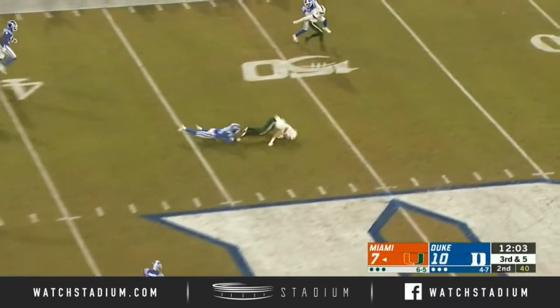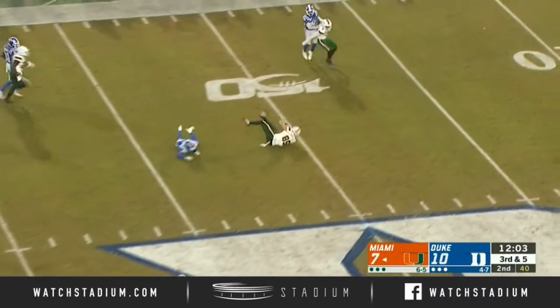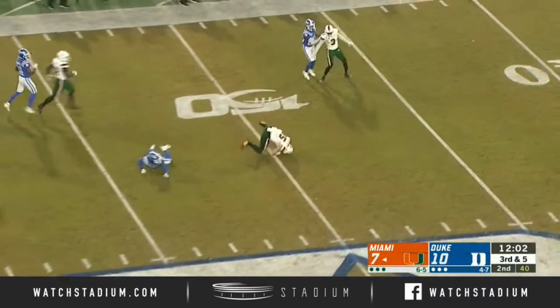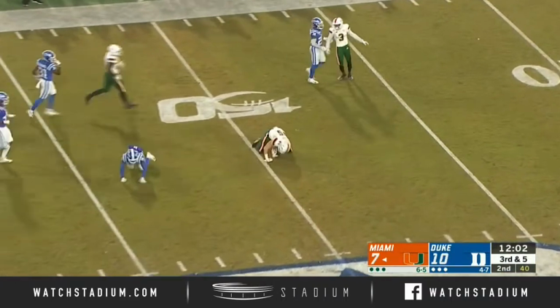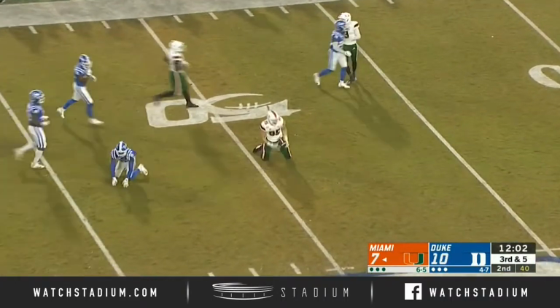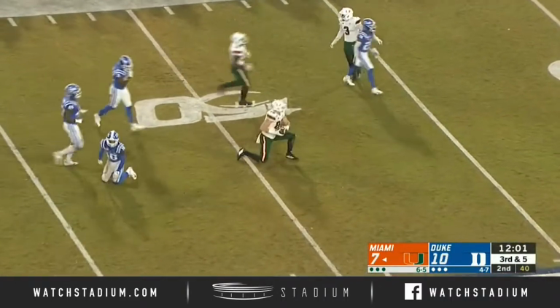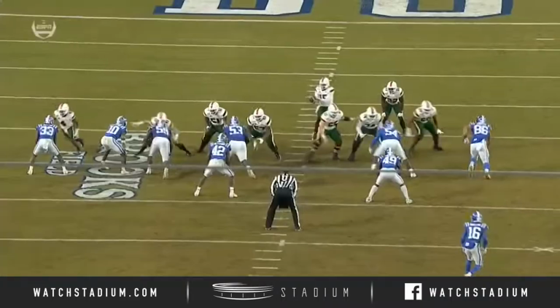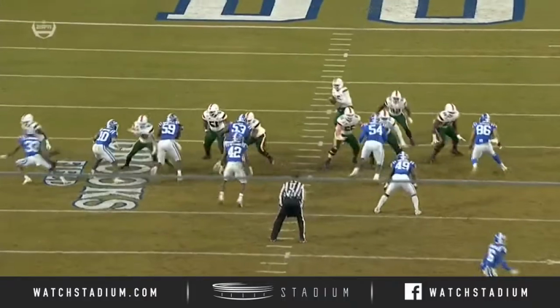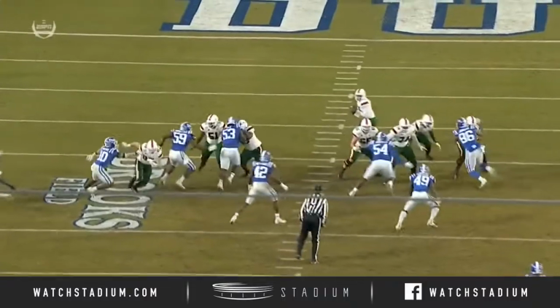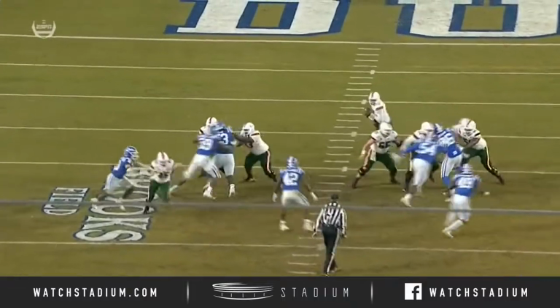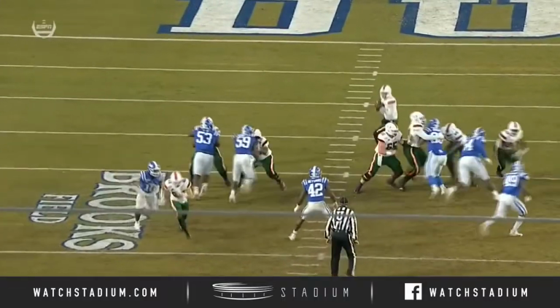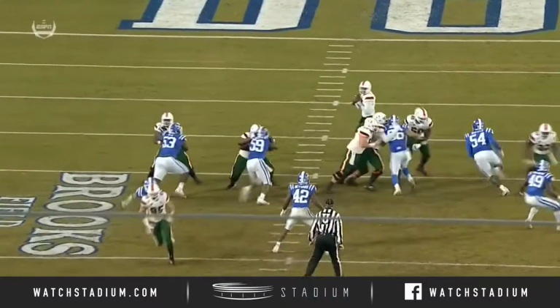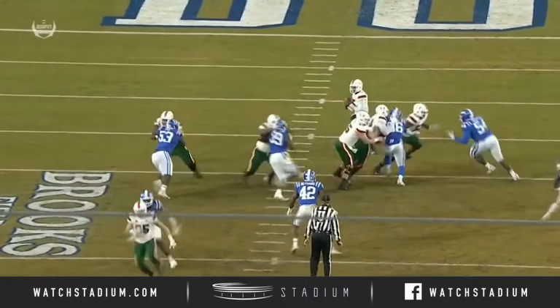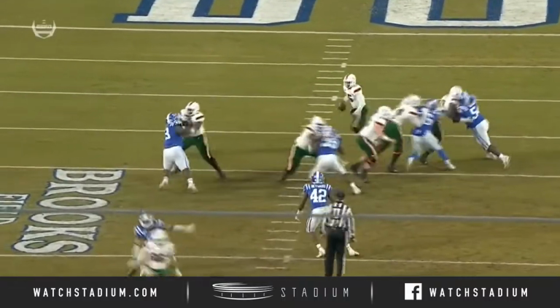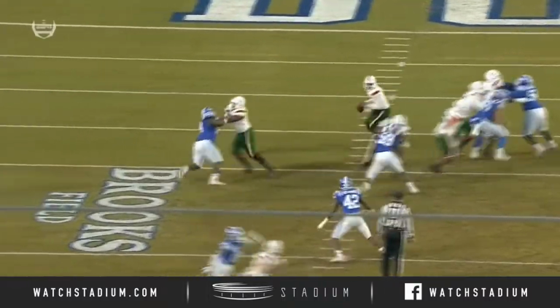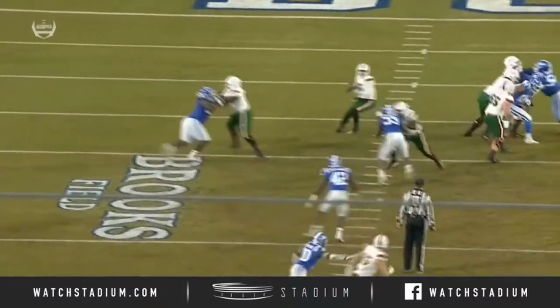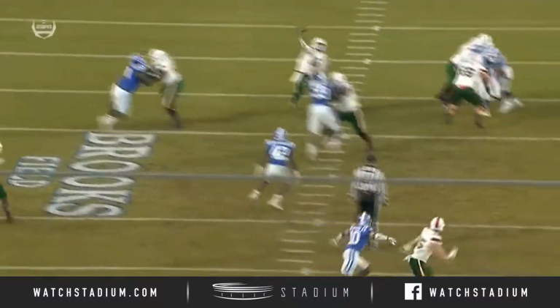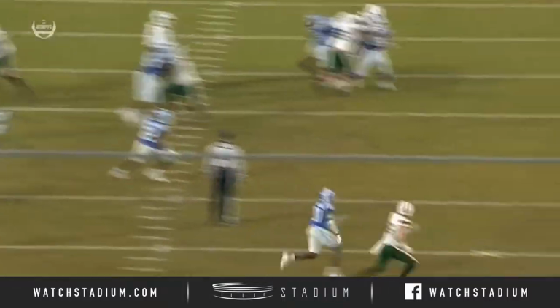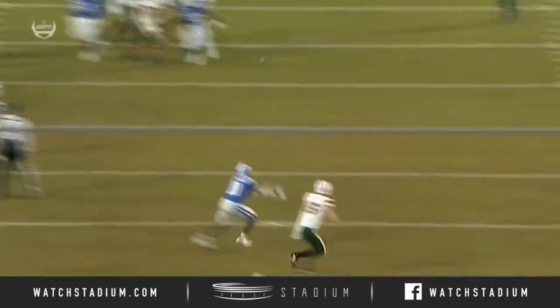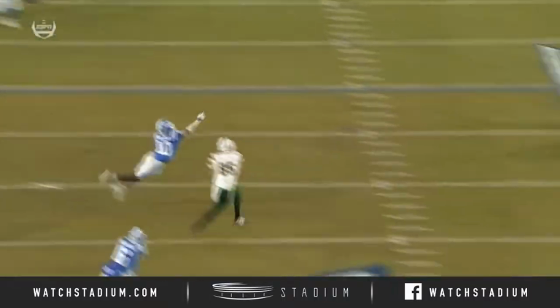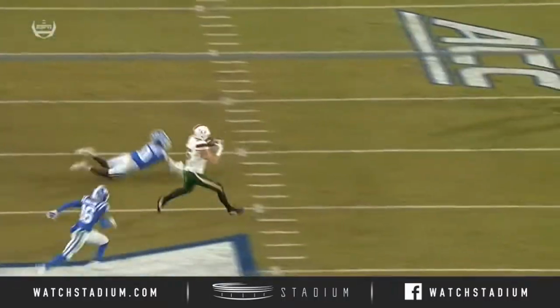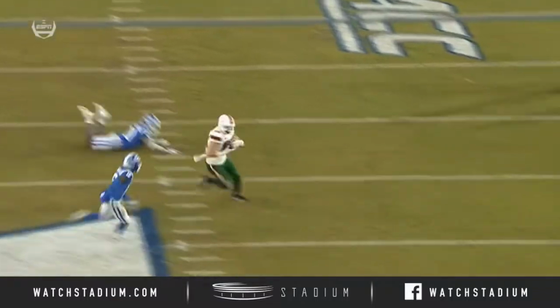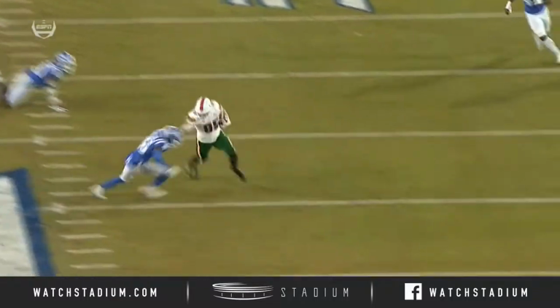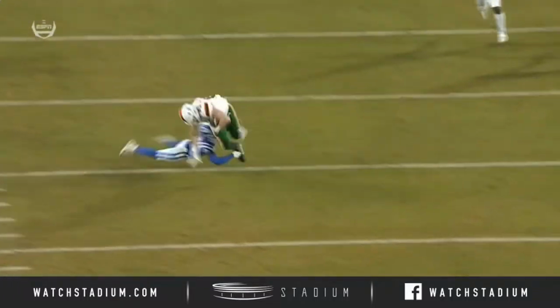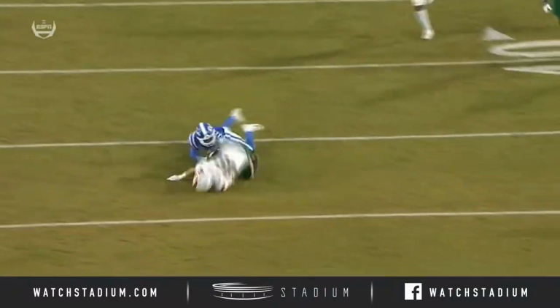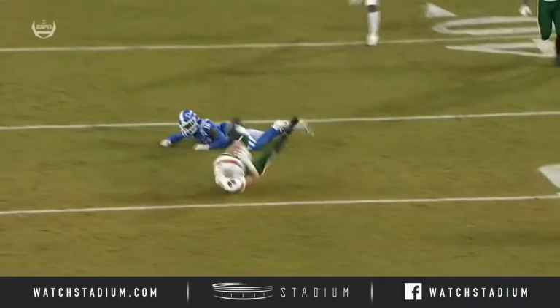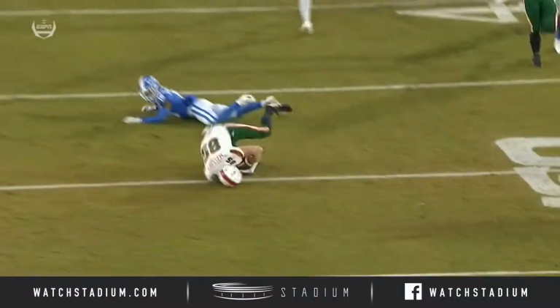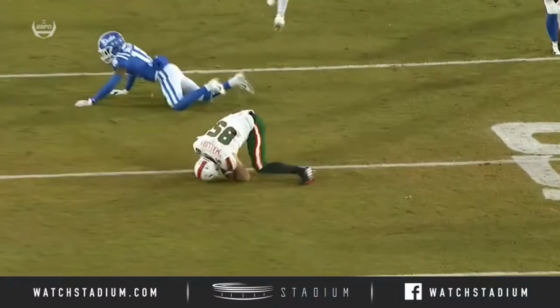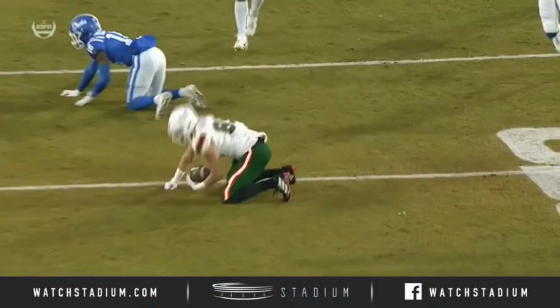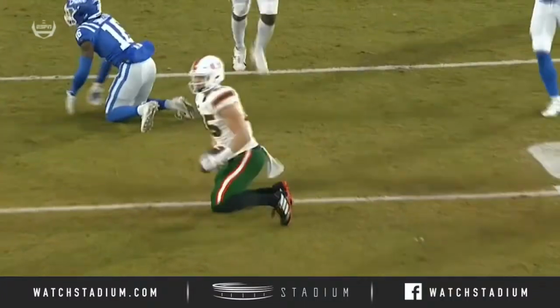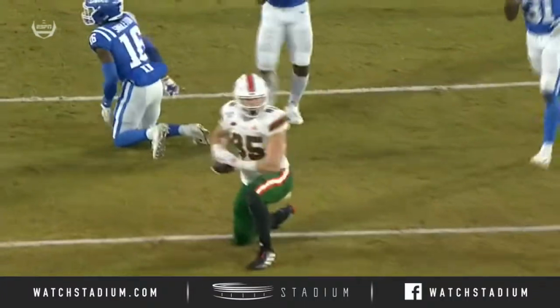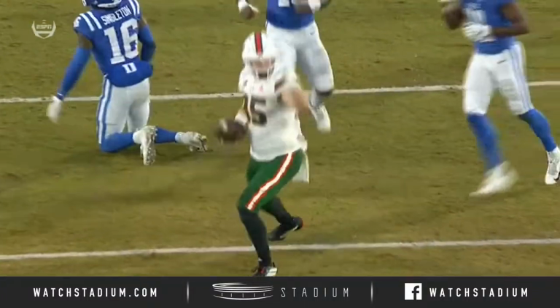That's Mallory the tight end, who has come to start here today for the Canes. He beats Mark Reese Waters off the line of scrimmage, makes a move at the top of his route — the throw gets by the fingertips of Waters.